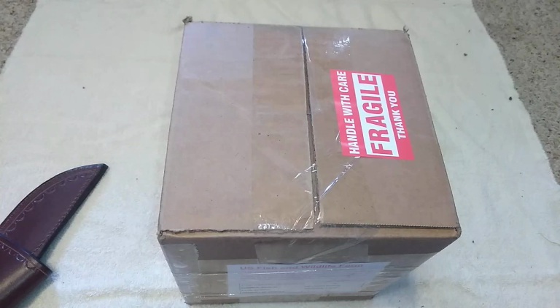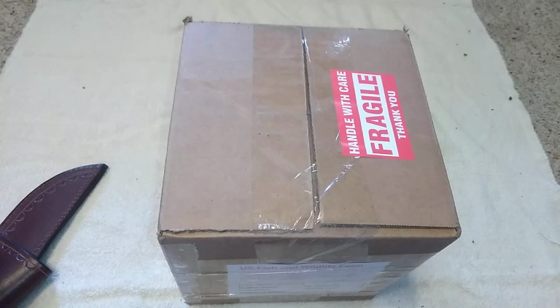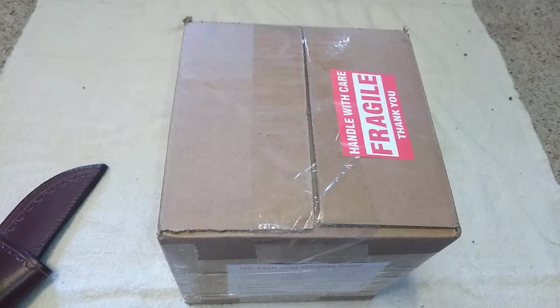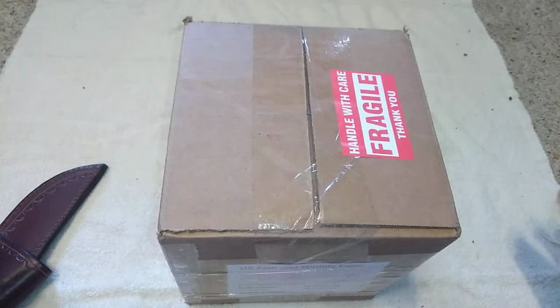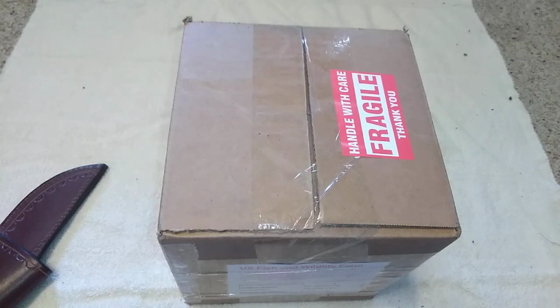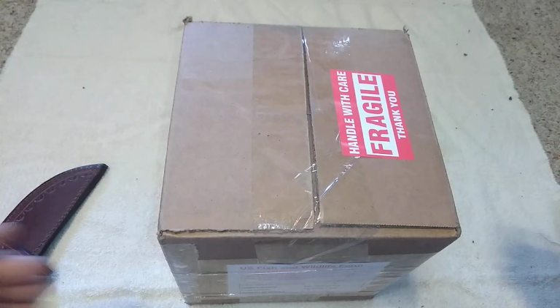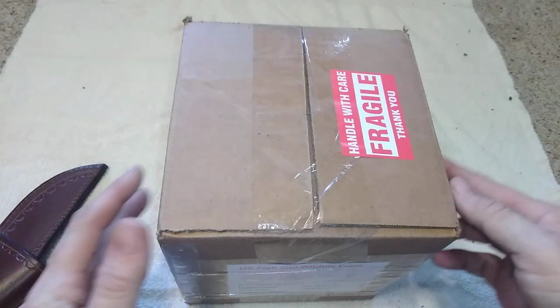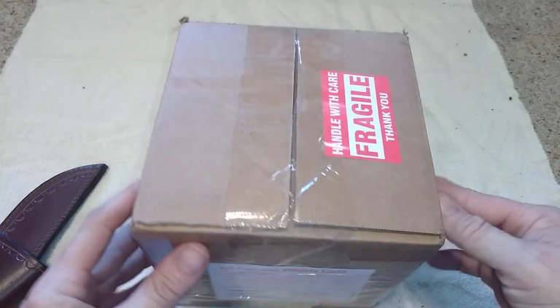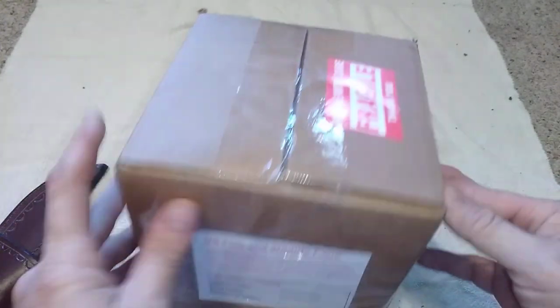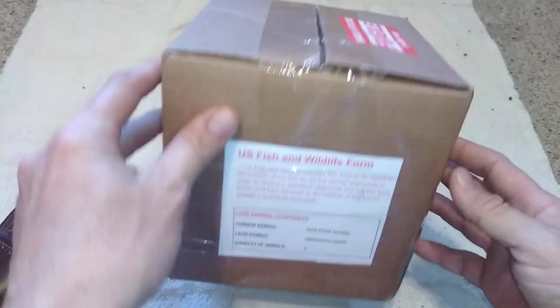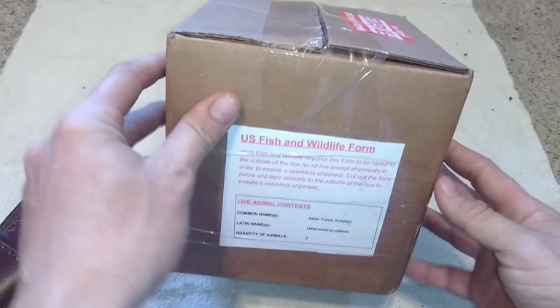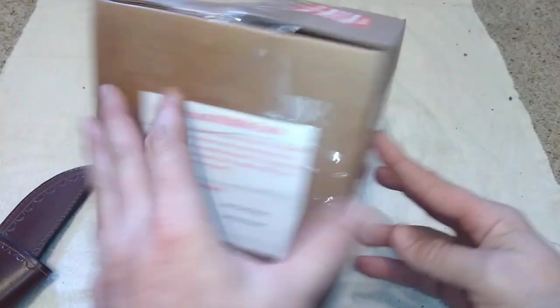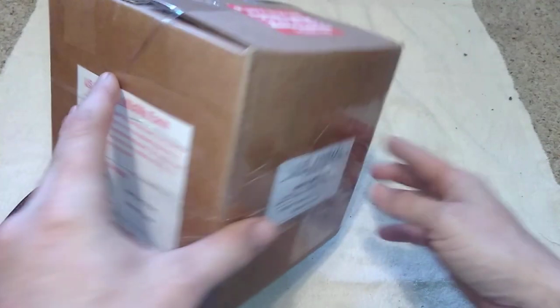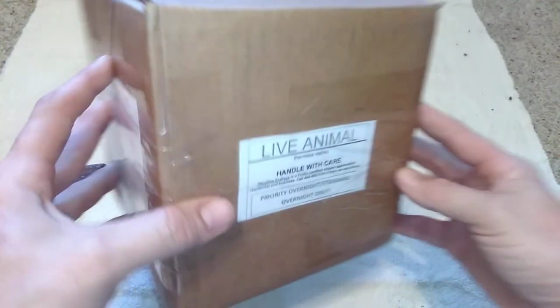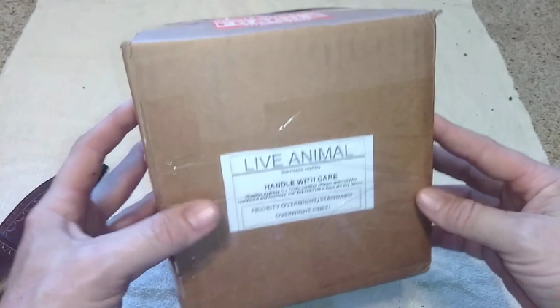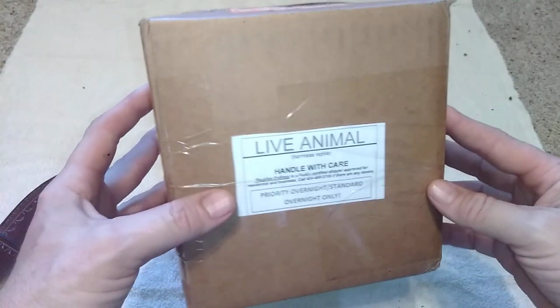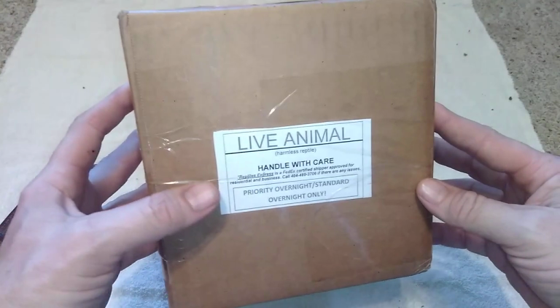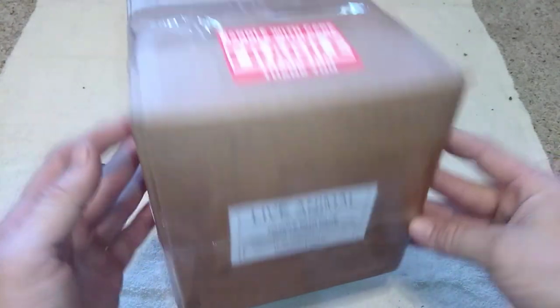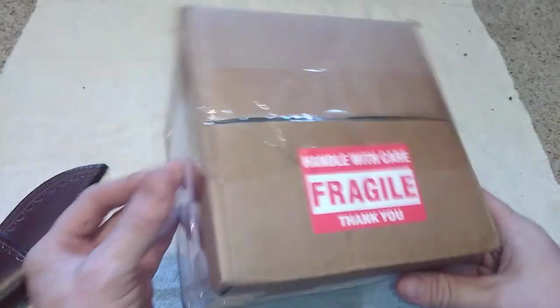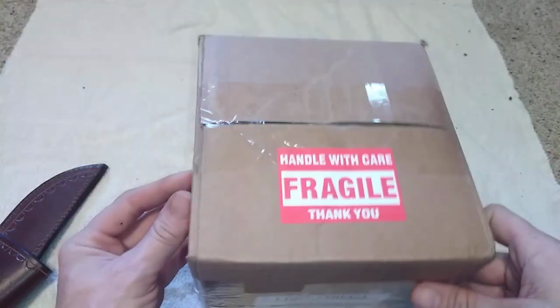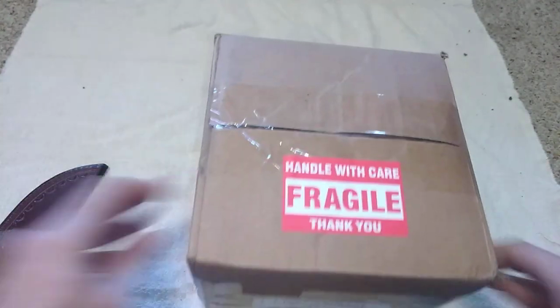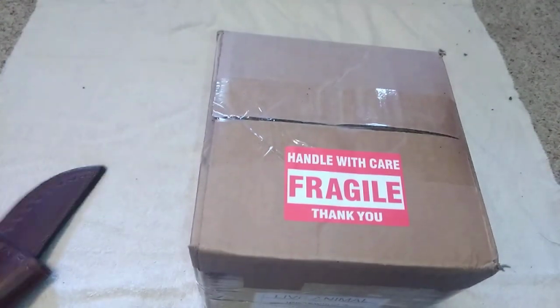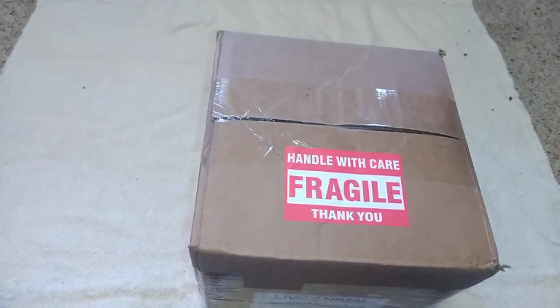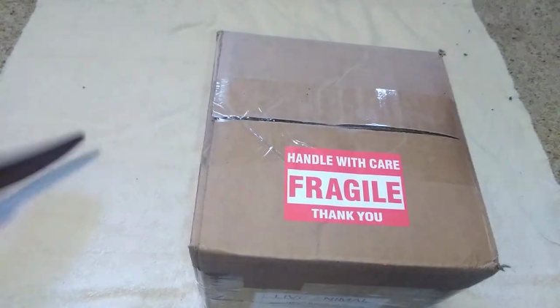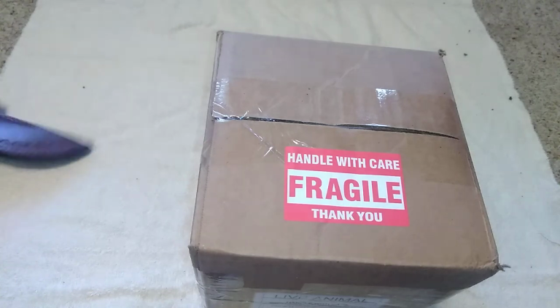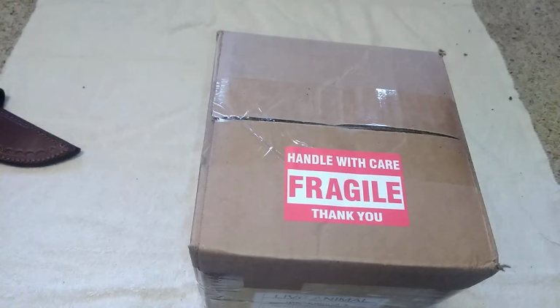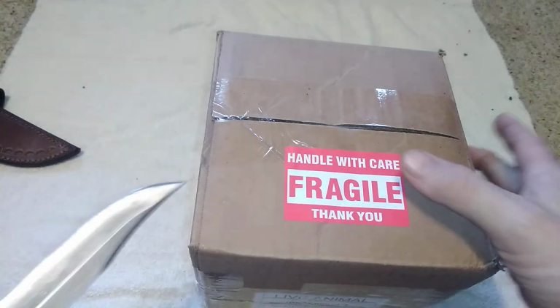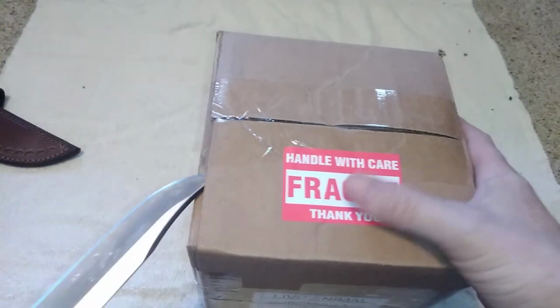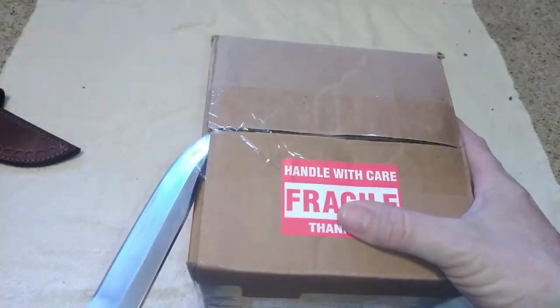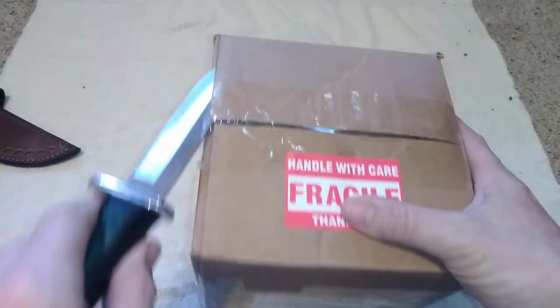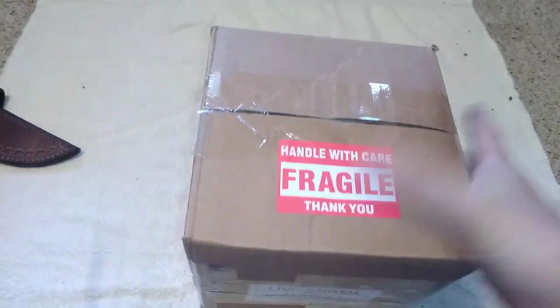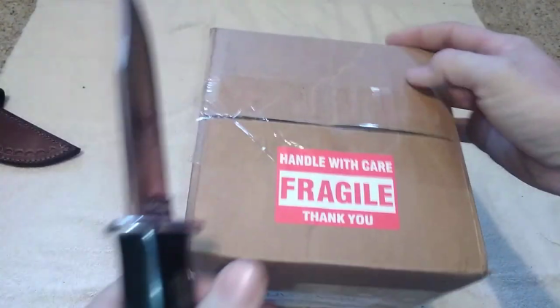Alright guys, check it out — we have some new additions to the torpedoes and tarantulas collection today. I'm excited to open this up and share it with you, so let me quit talking and get to opening.